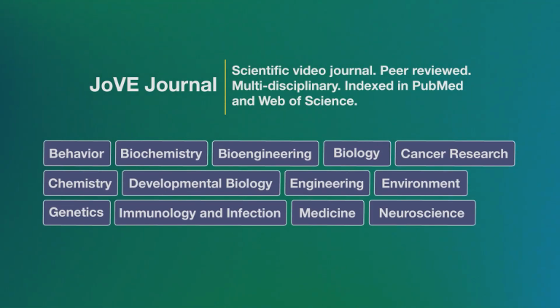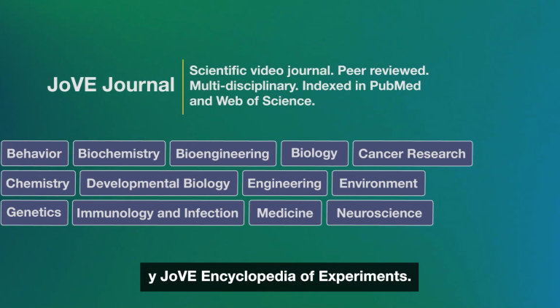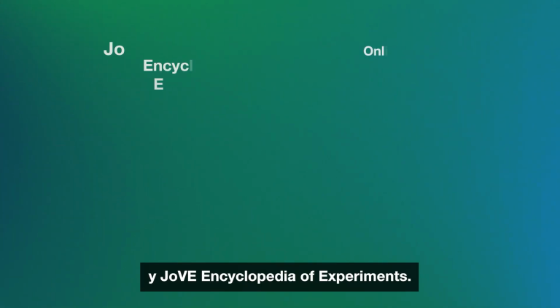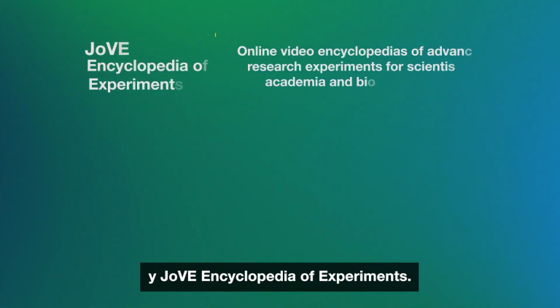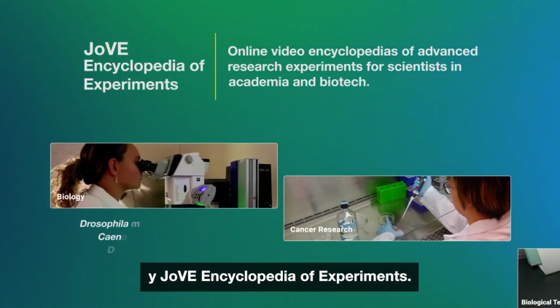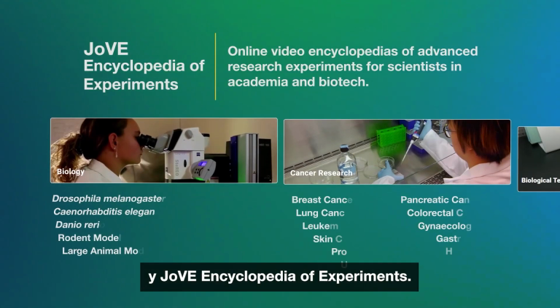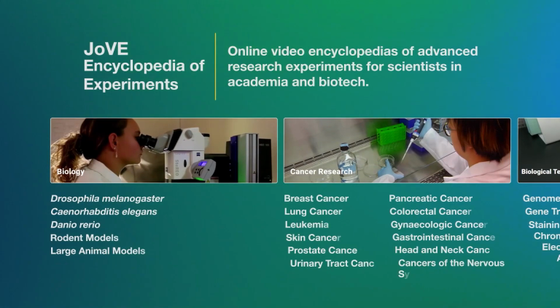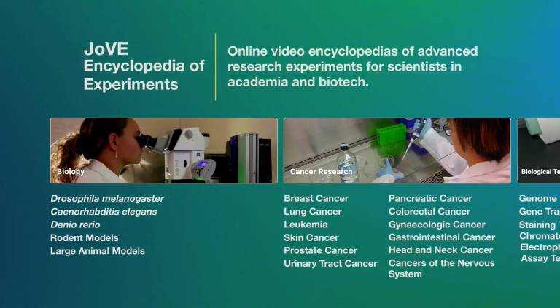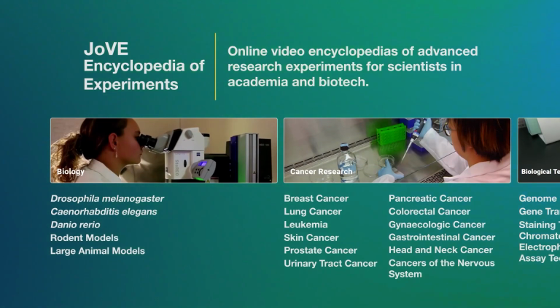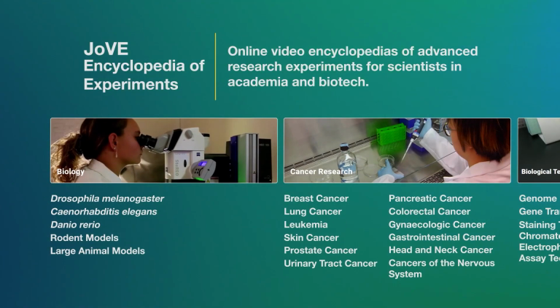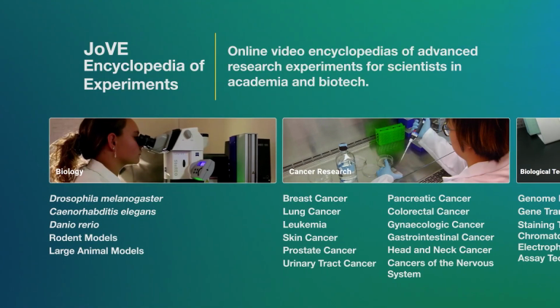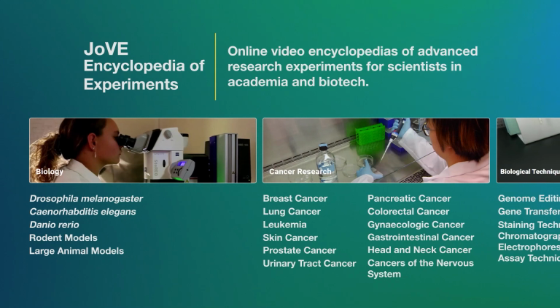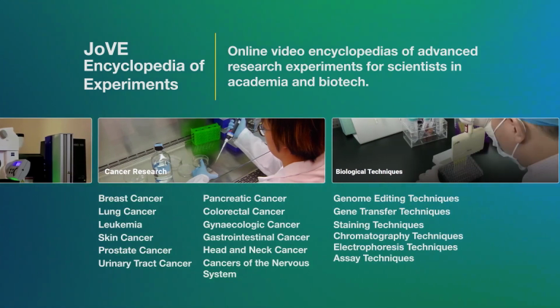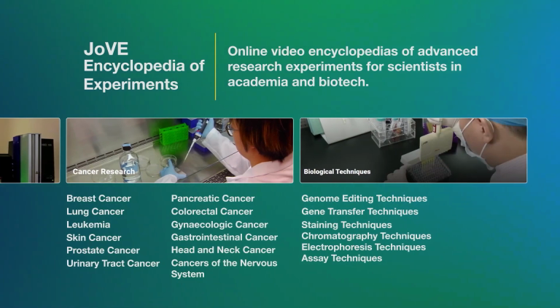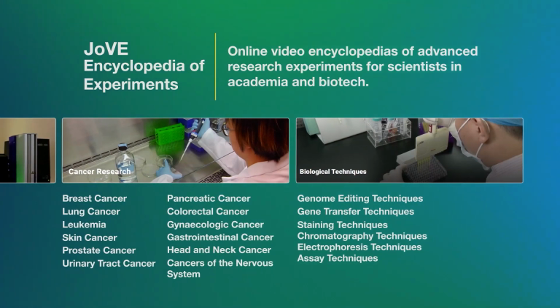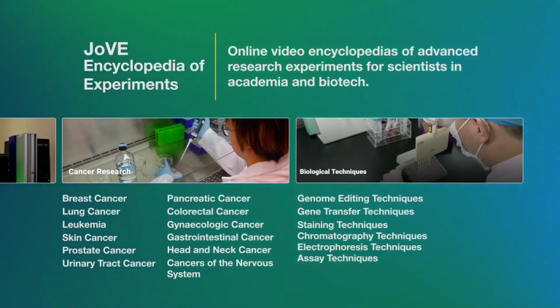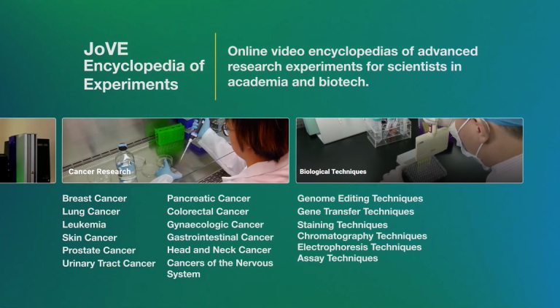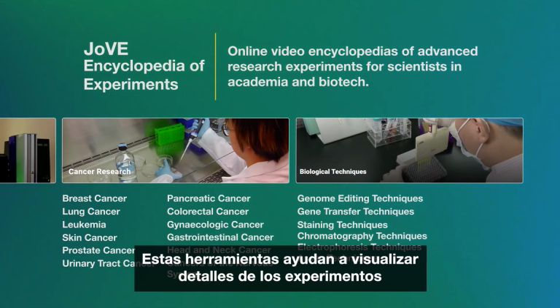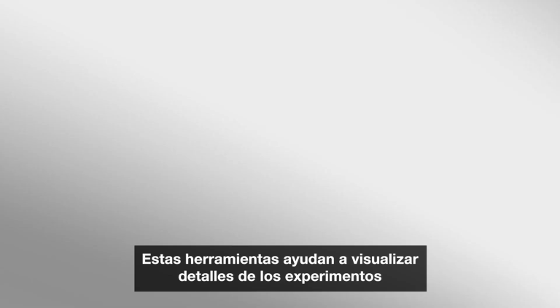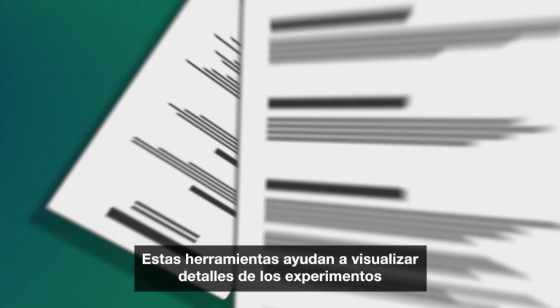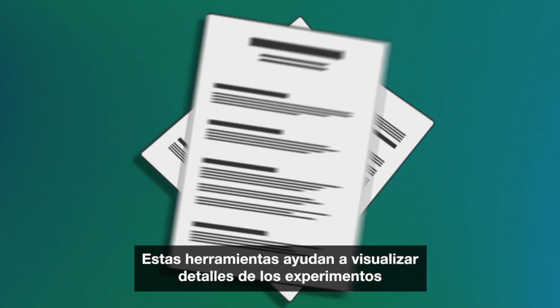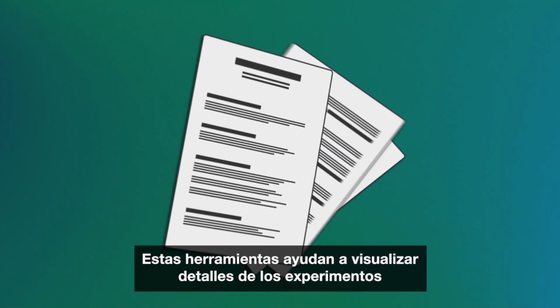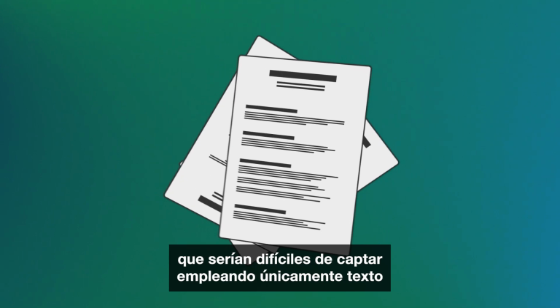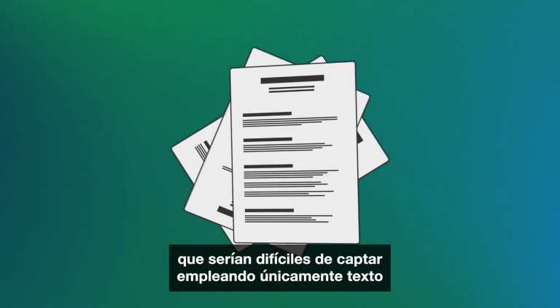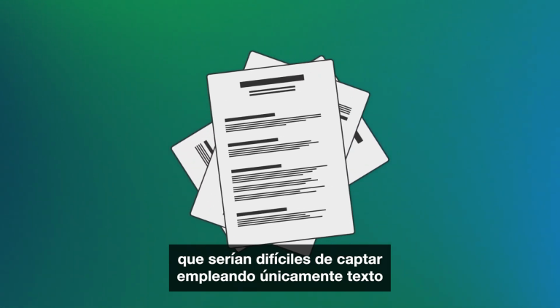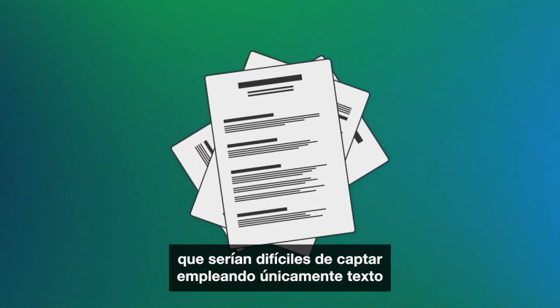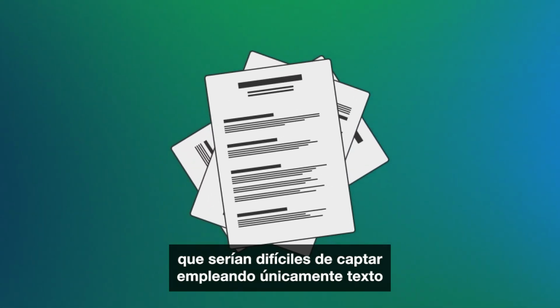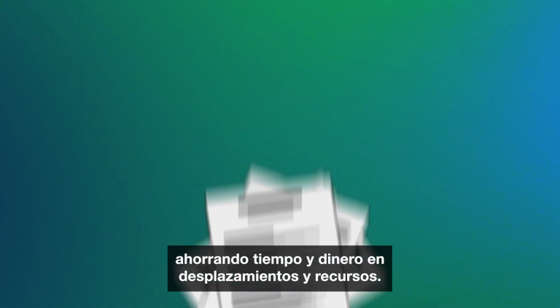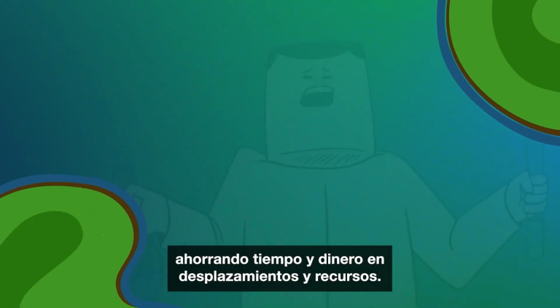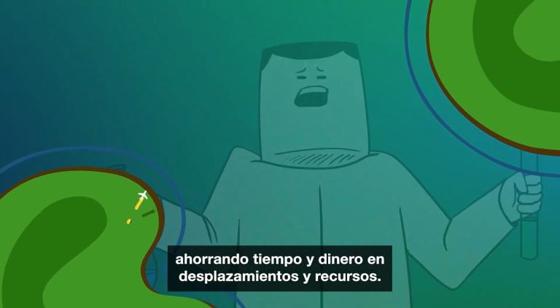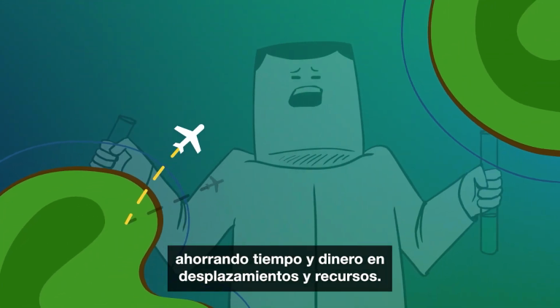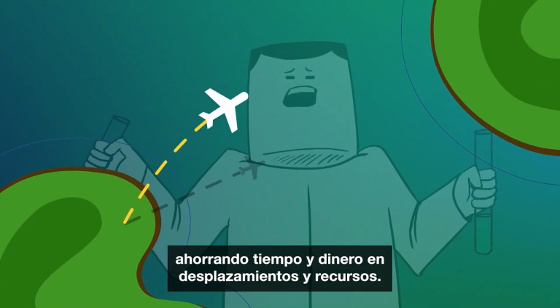And Jove Encyclopedia of Experiments. It helps visualize details of experiments that are difficult to capture using text, and saves time and money on travel and resources.